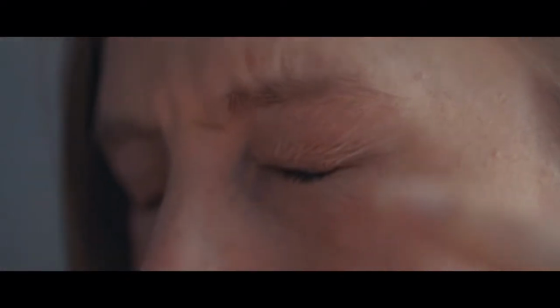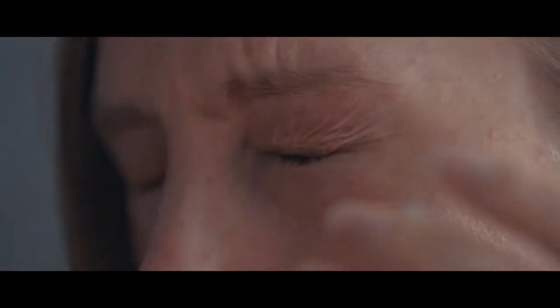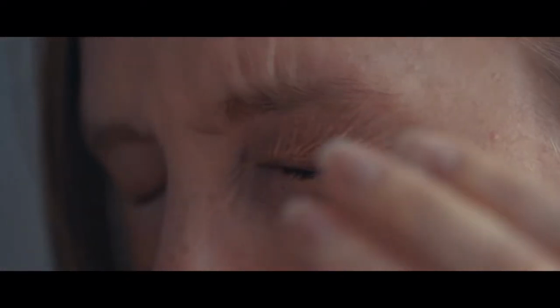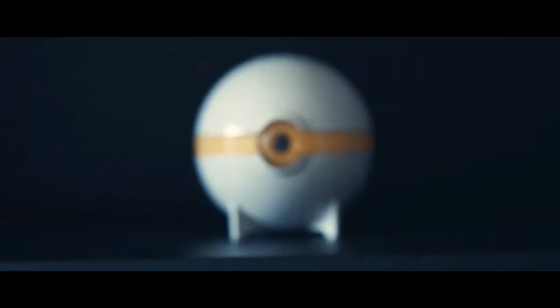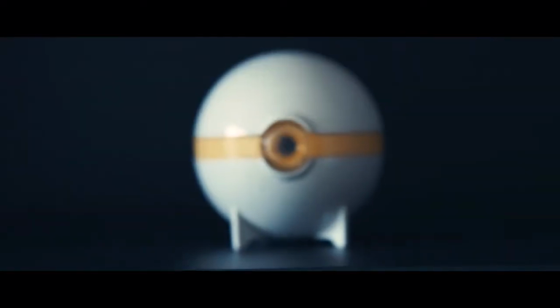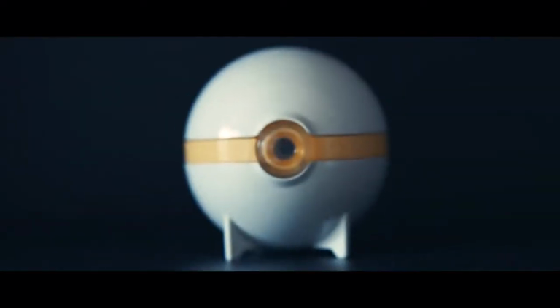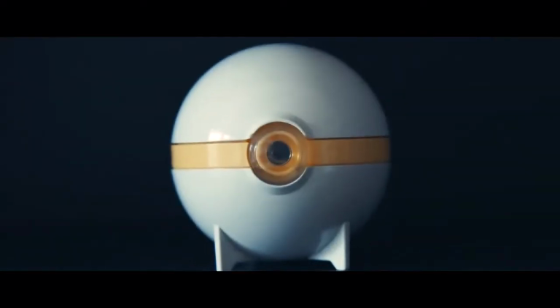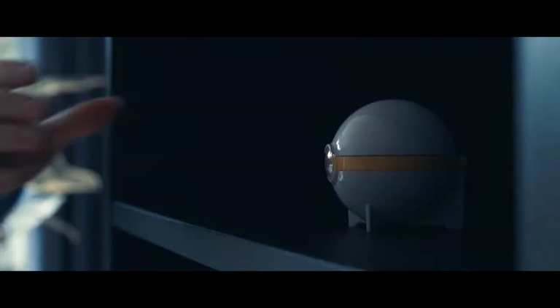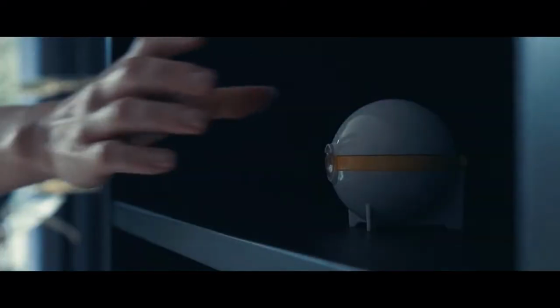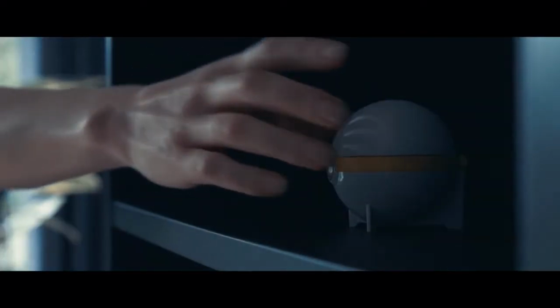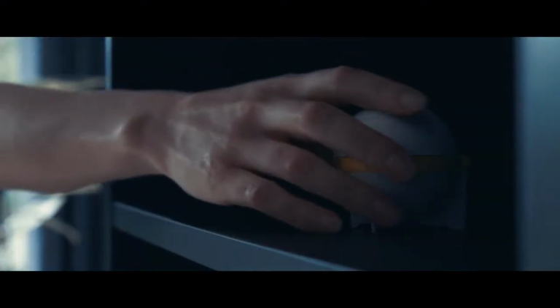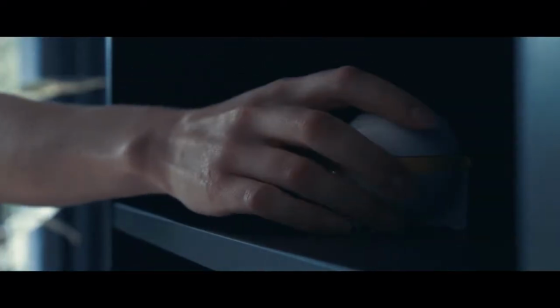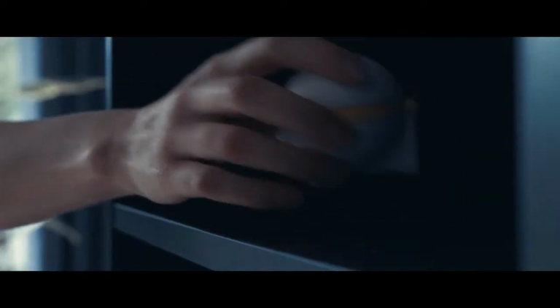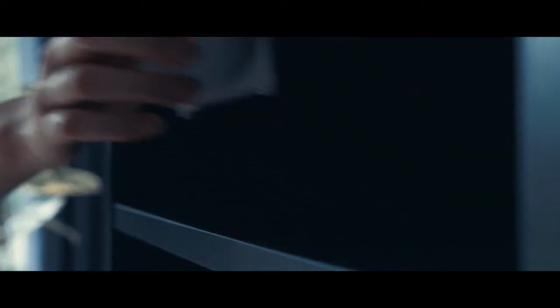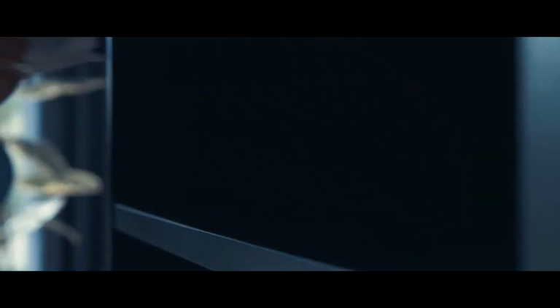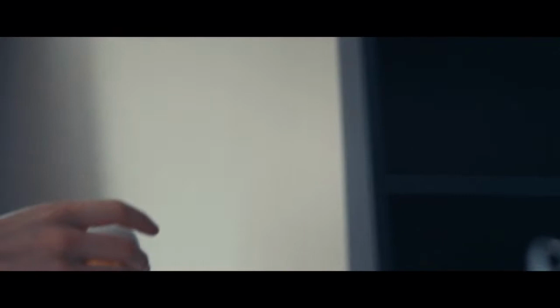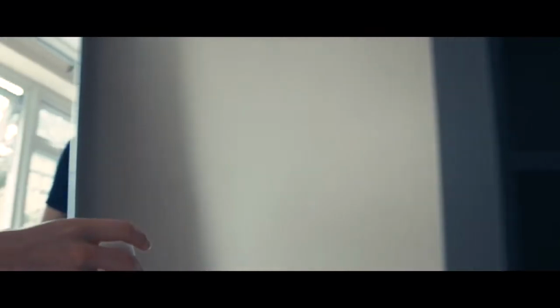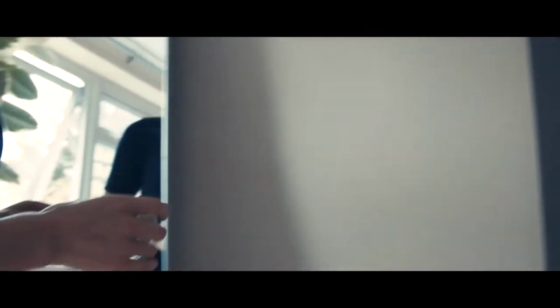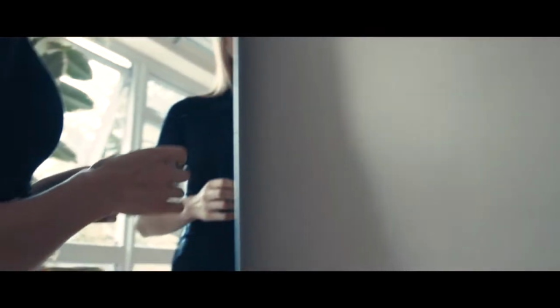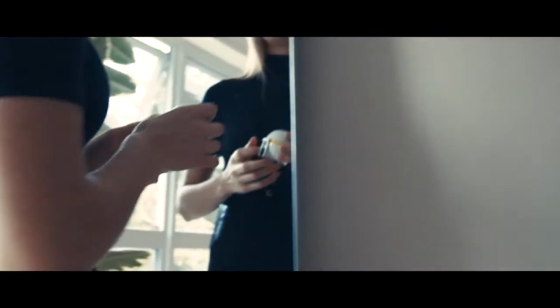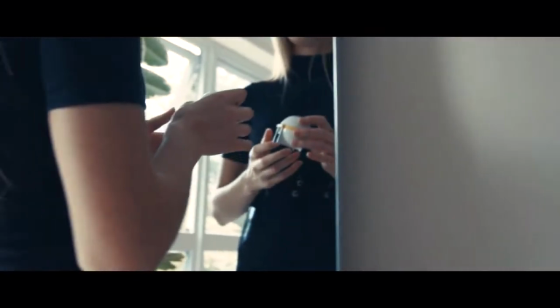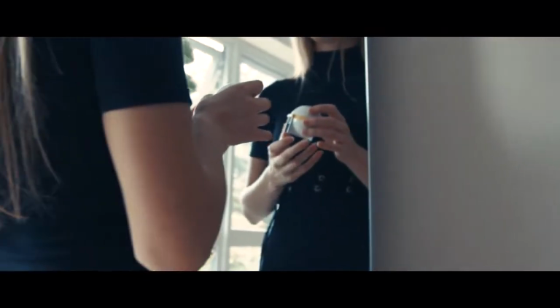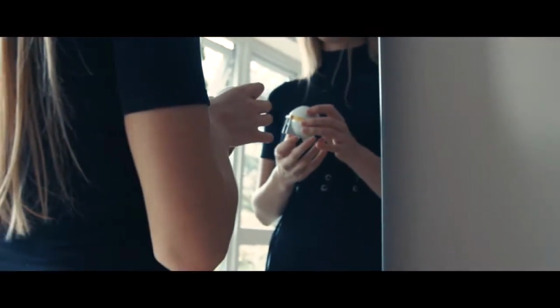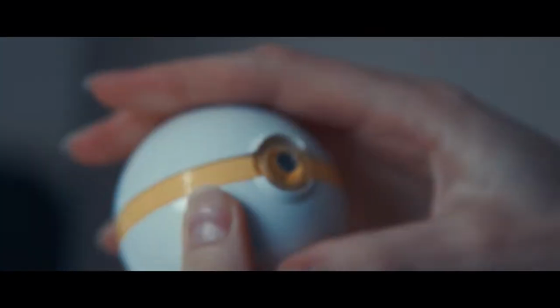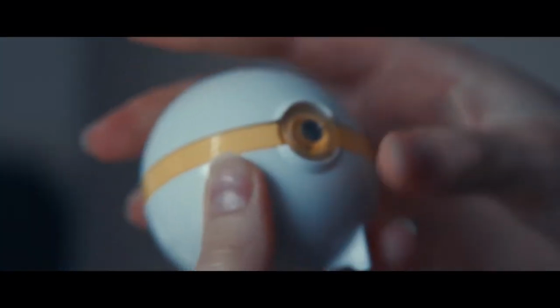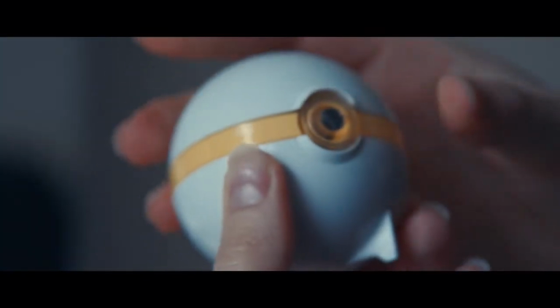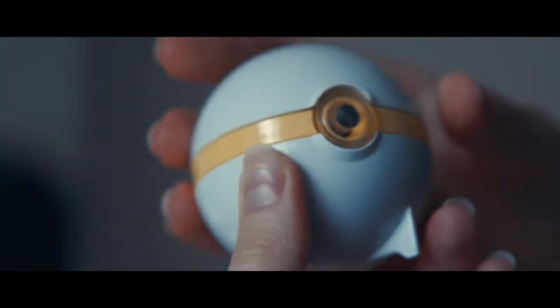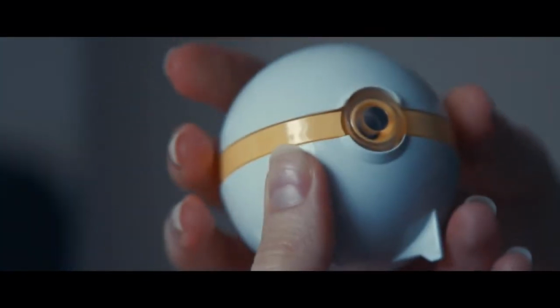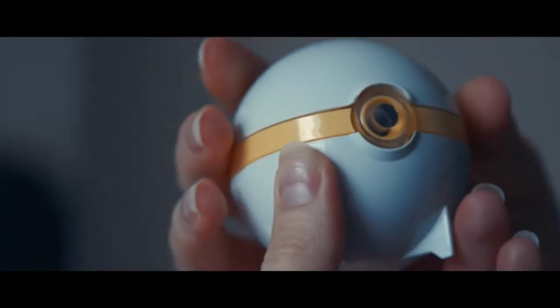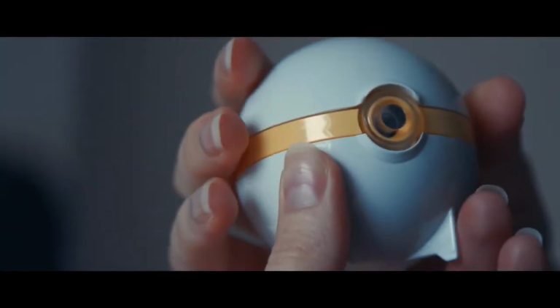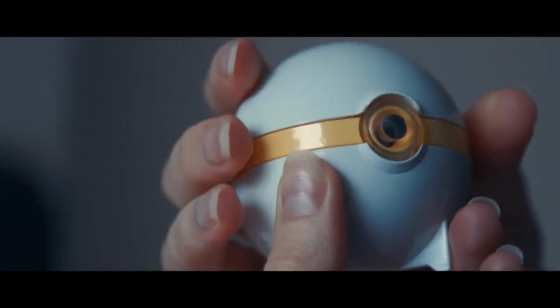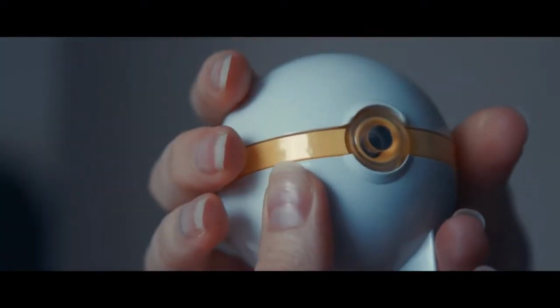Meet the Visonic Dome, the hands-free way to clean your contacts. Its timeless, intuitive design makes it easy to use.